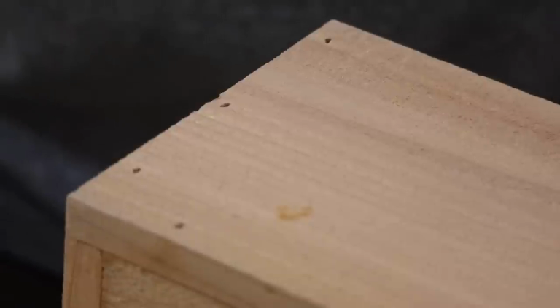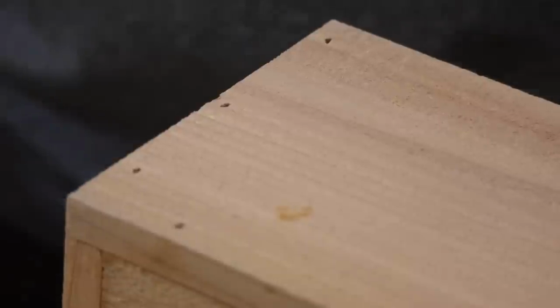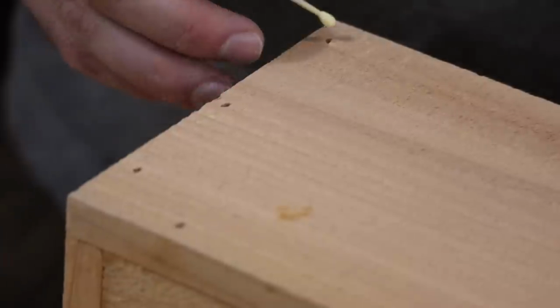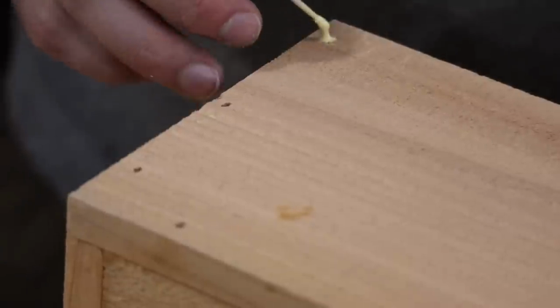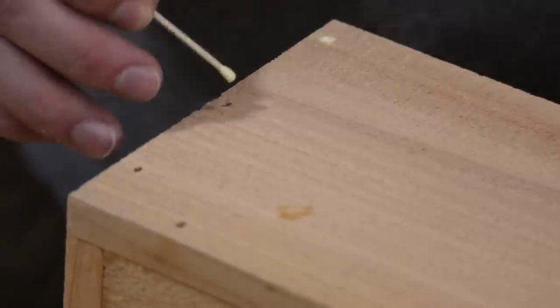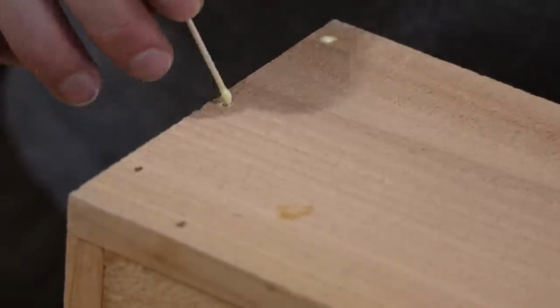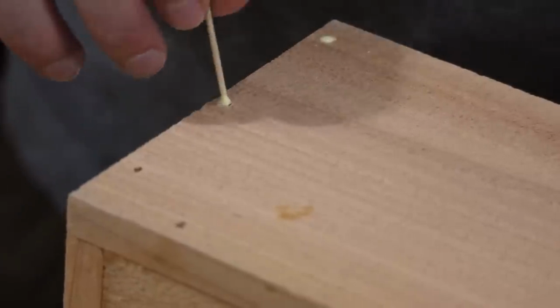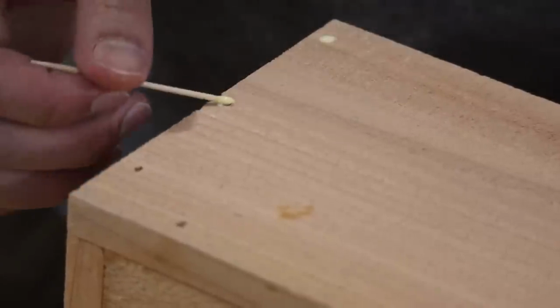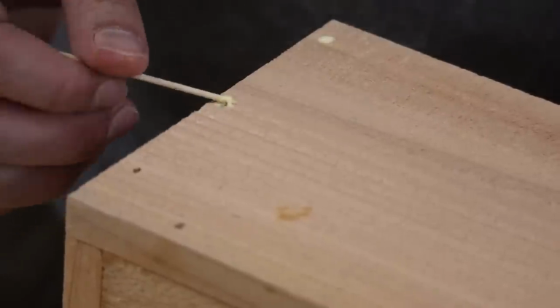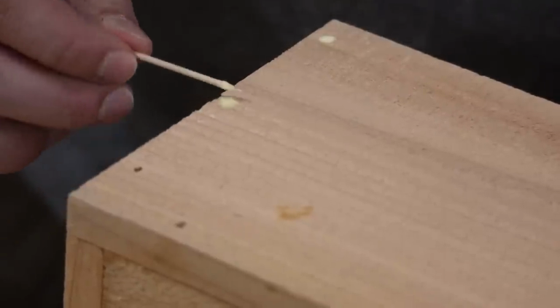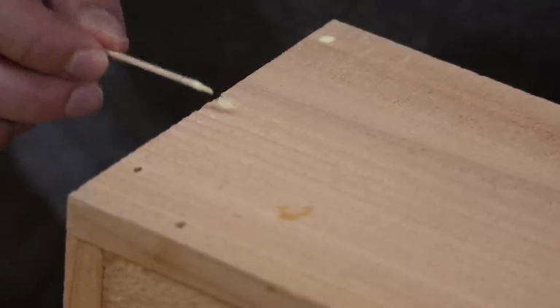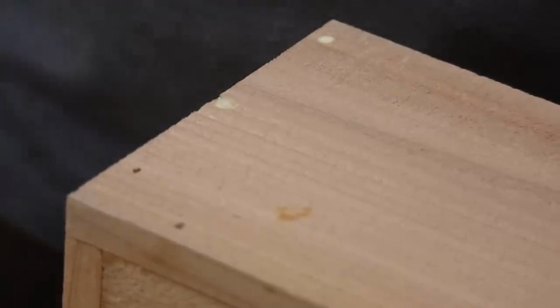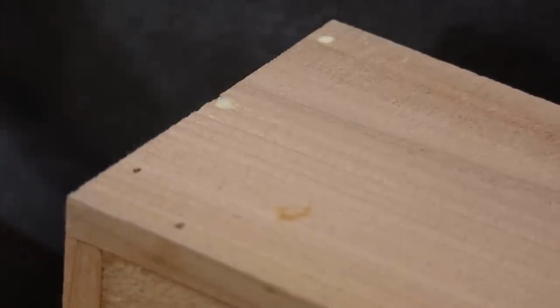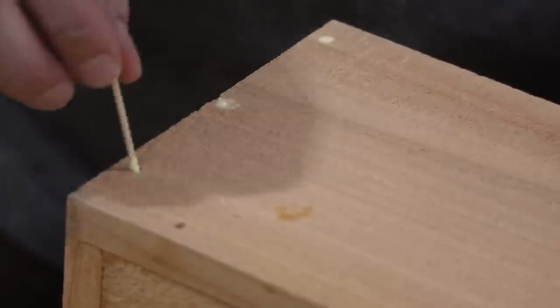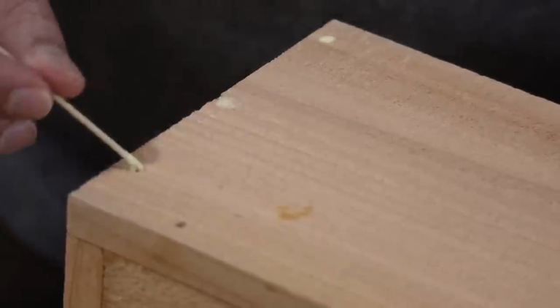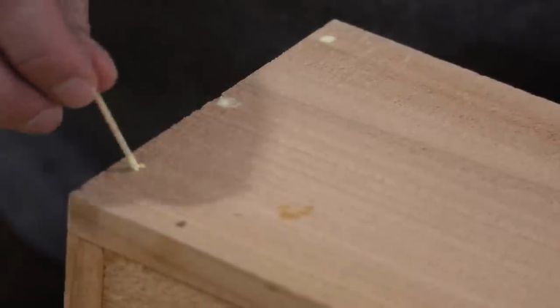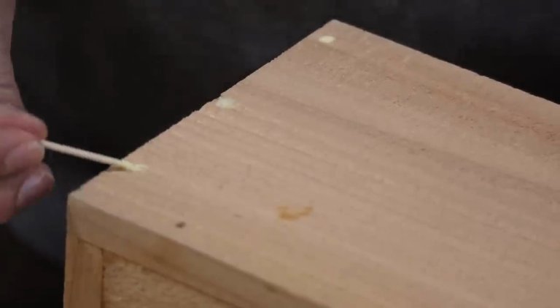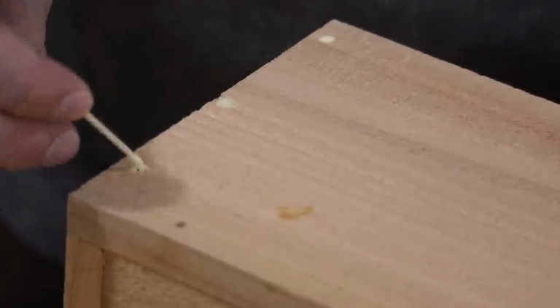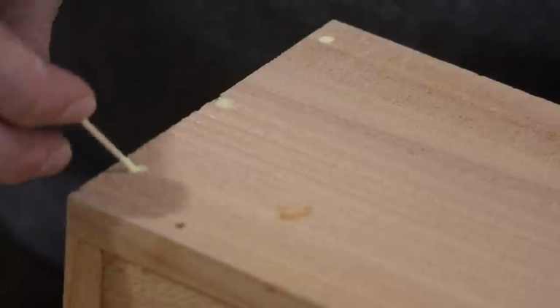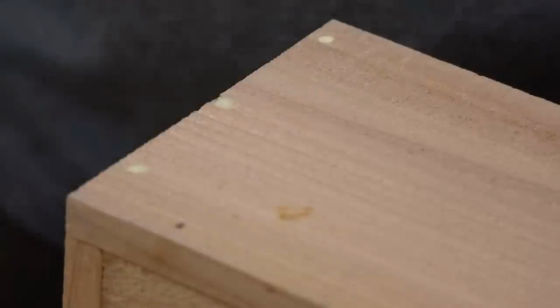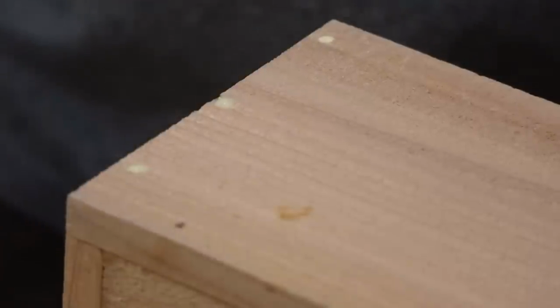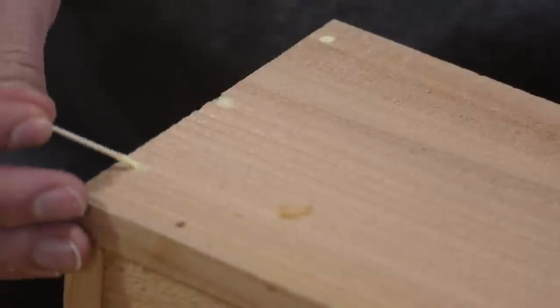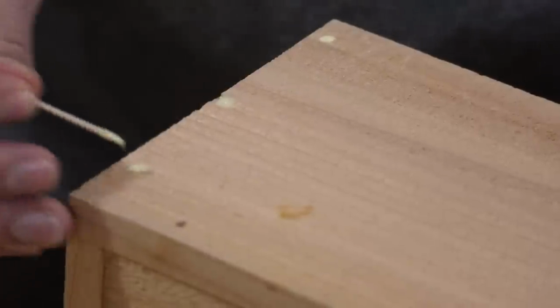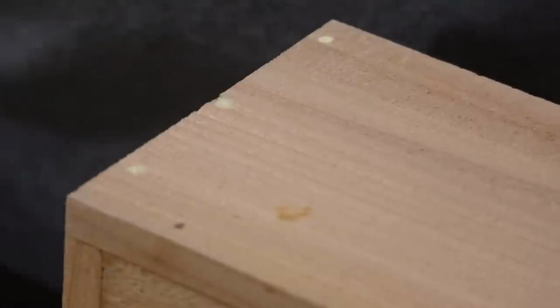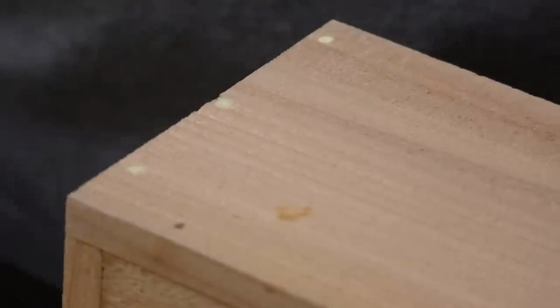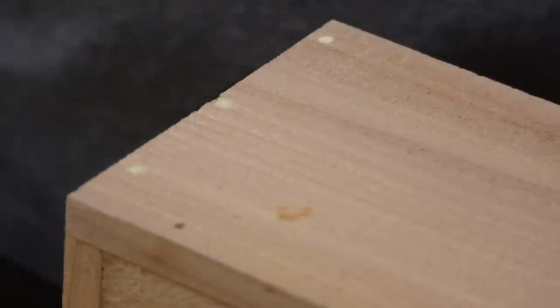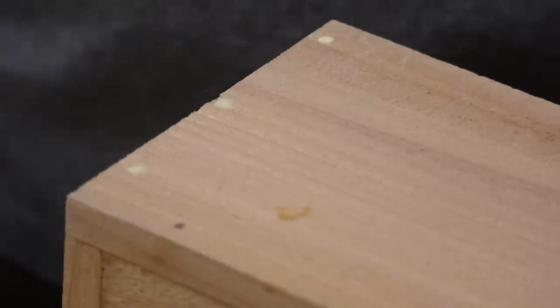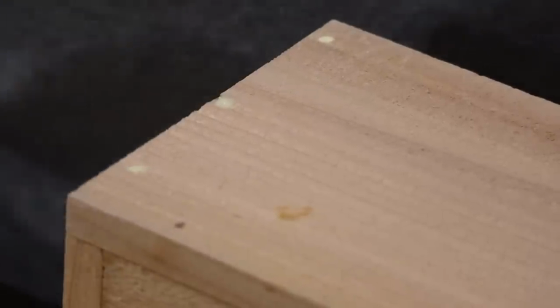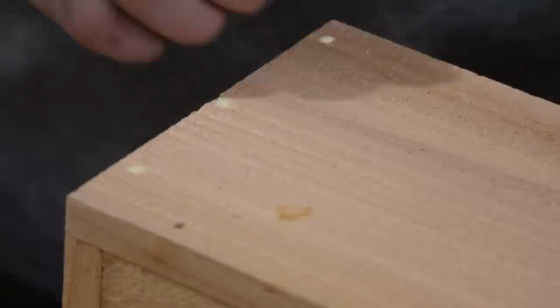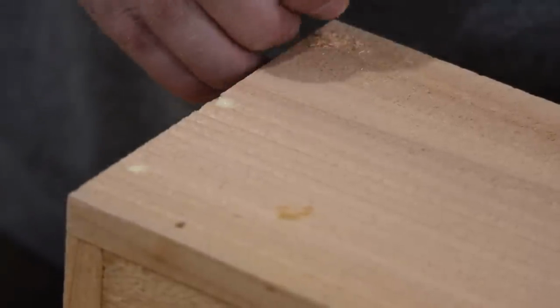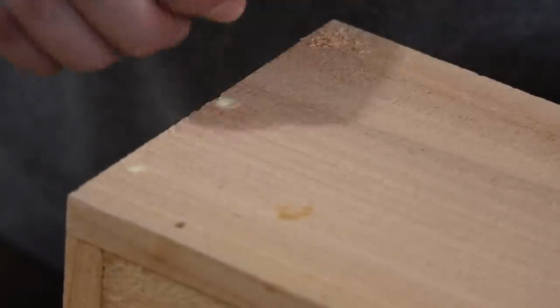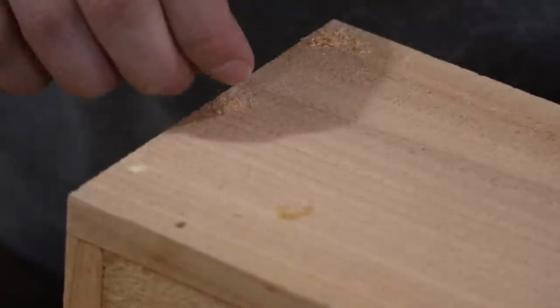I'm using Titebond 2 wood glue. Personally I don't like seeing brad nail holes, so here's a simple trick to make them disappear: use a toothpick and dab a bit of glue into the hole, then take some sawdust from cutting the cedar and push it in to fill the hole.